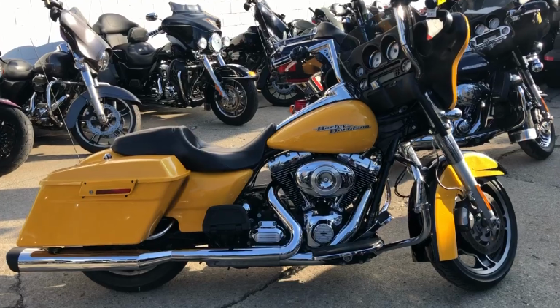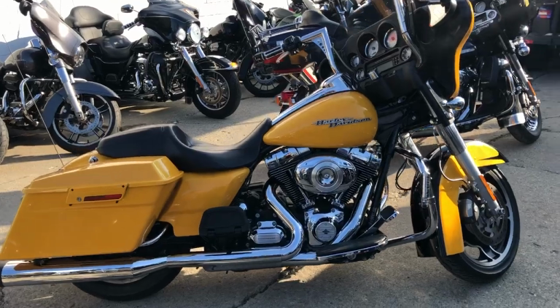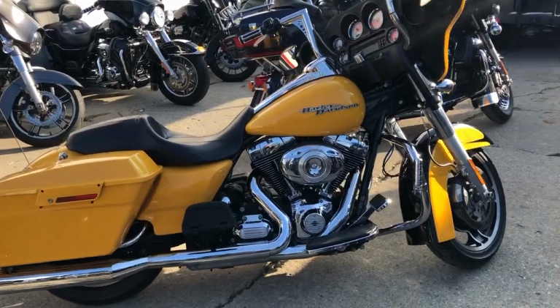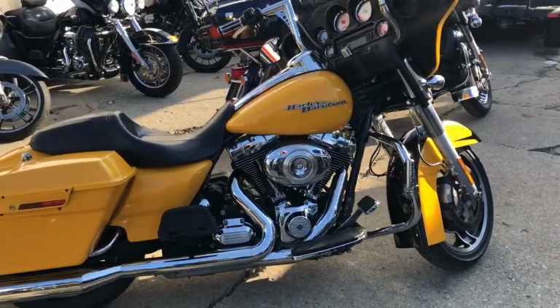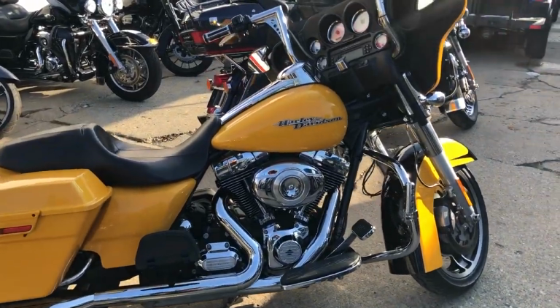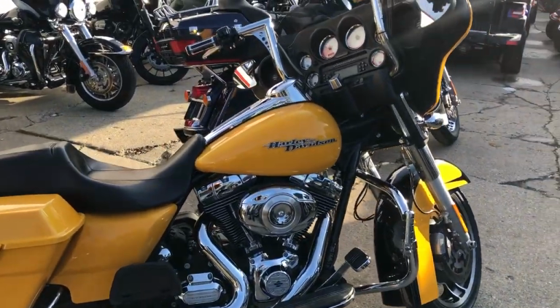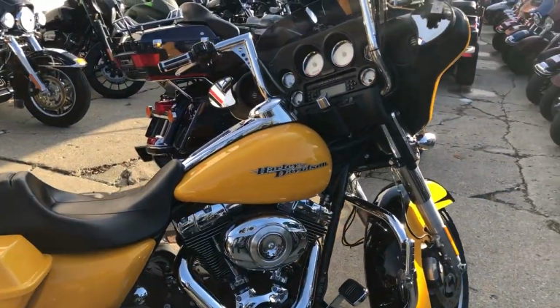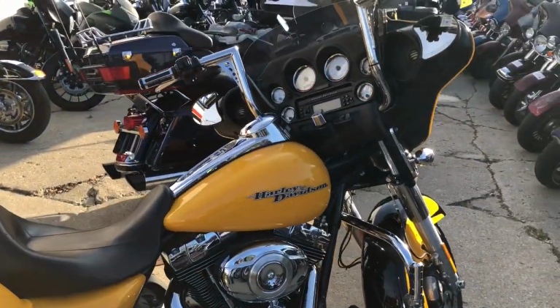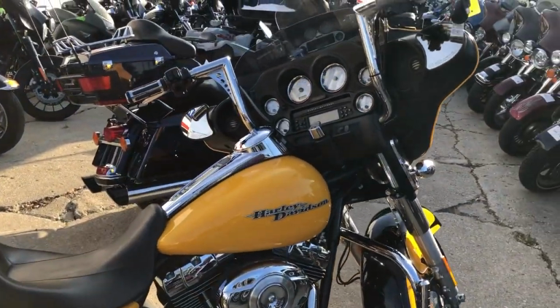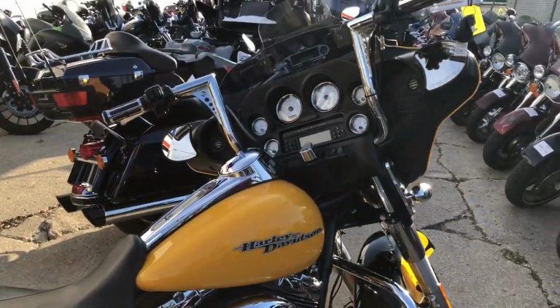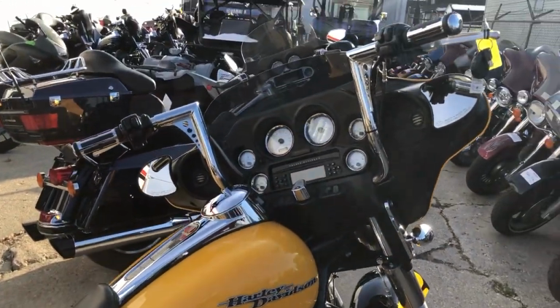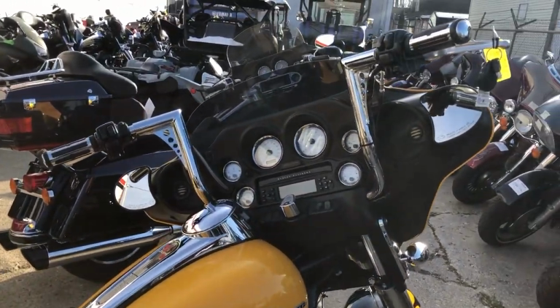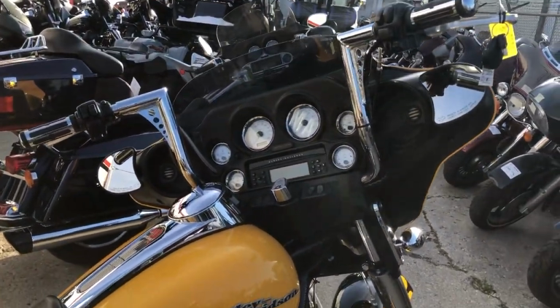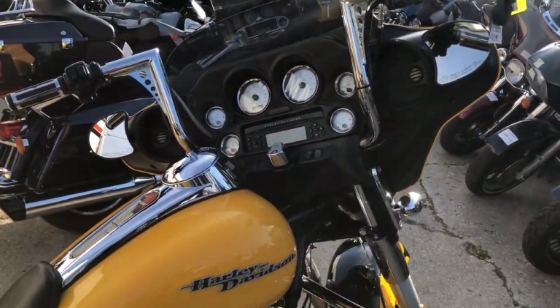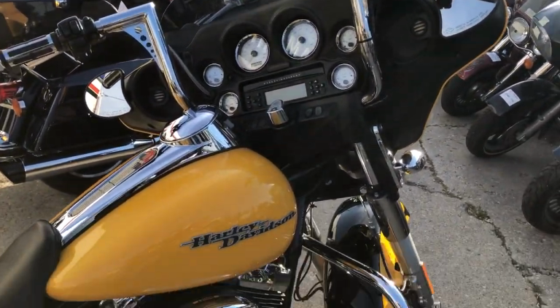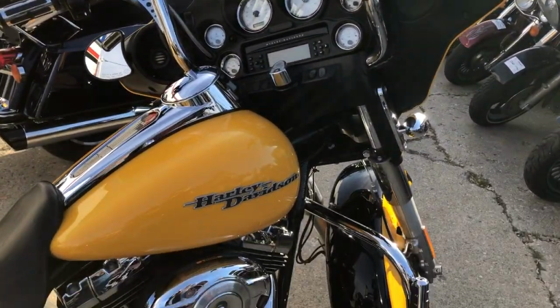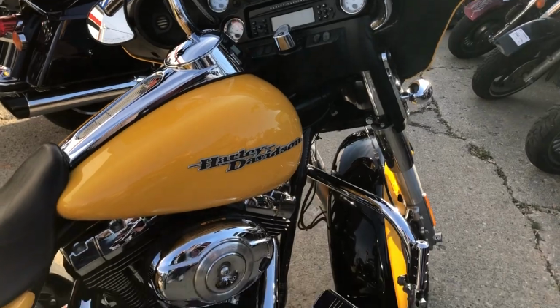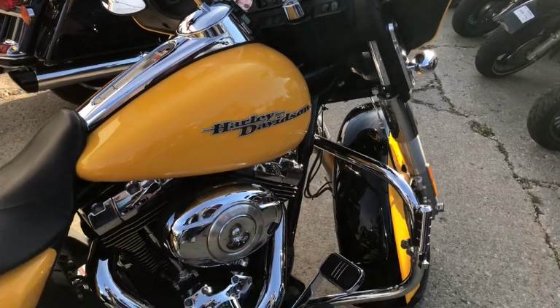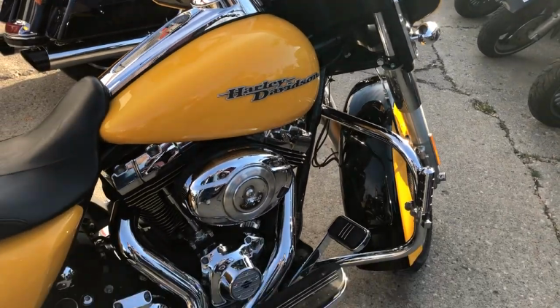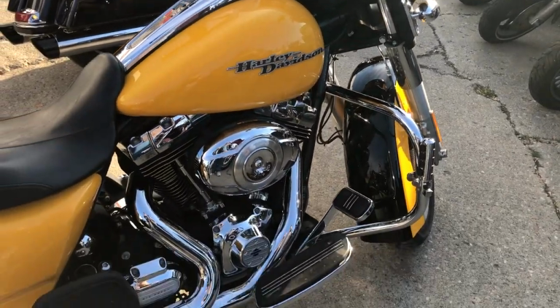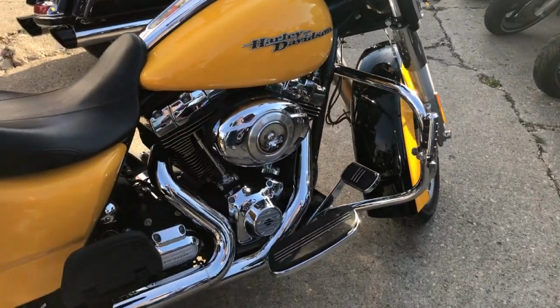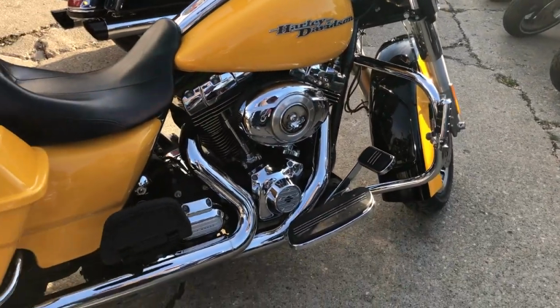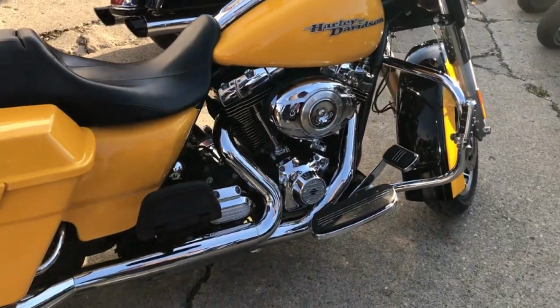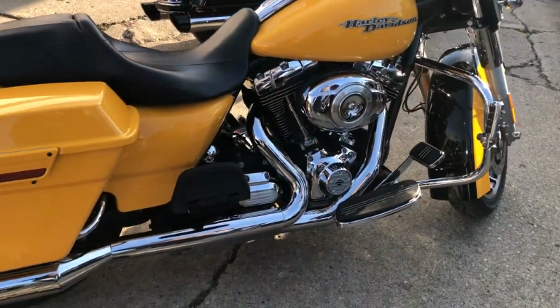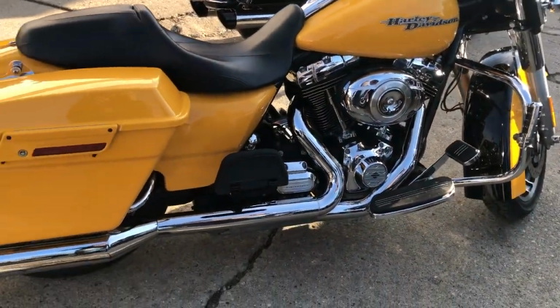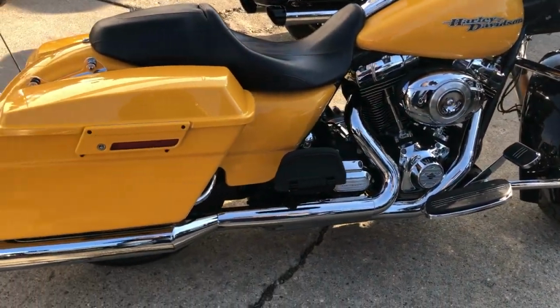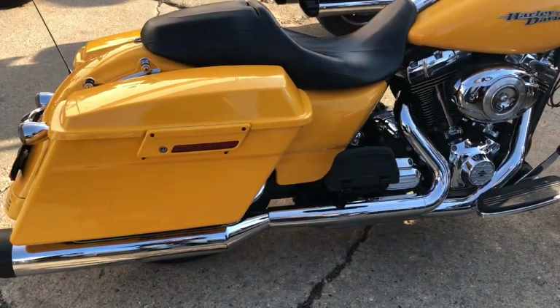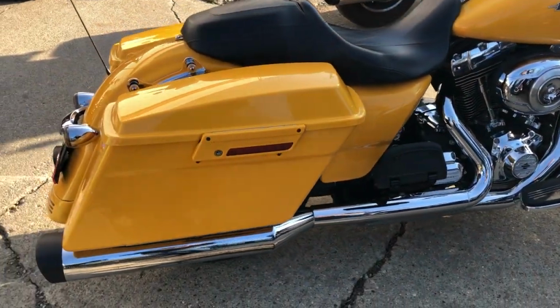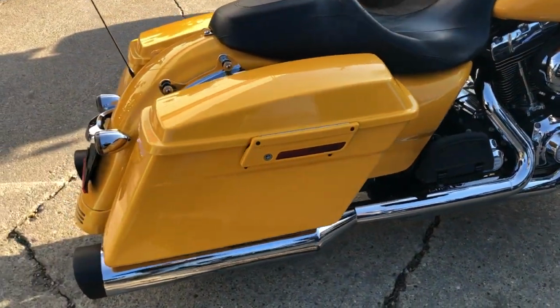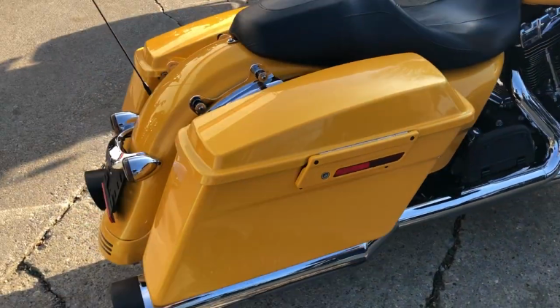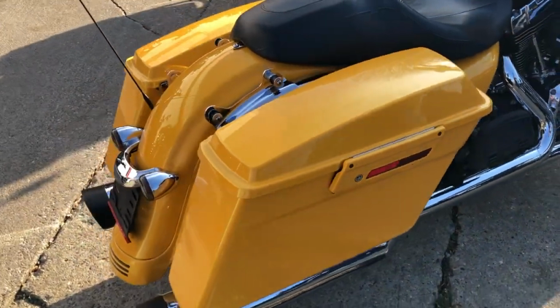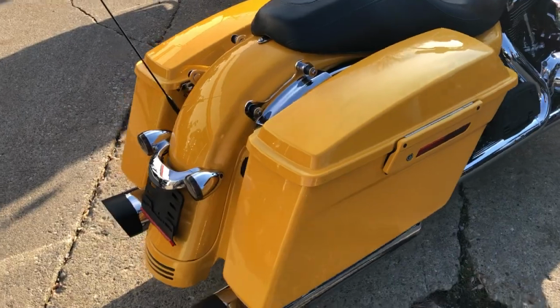Hey guys, ApprovalPowerSports.com here, doing some videos on some bikes that just came in. Got a '13 Street Glide here, 14,000 miles, 575 miles.